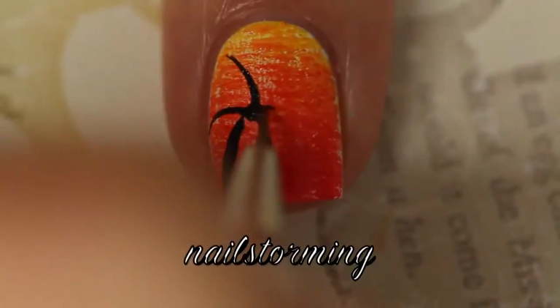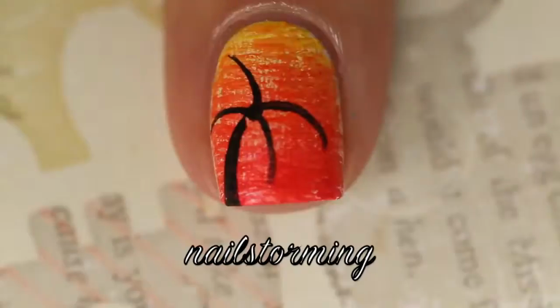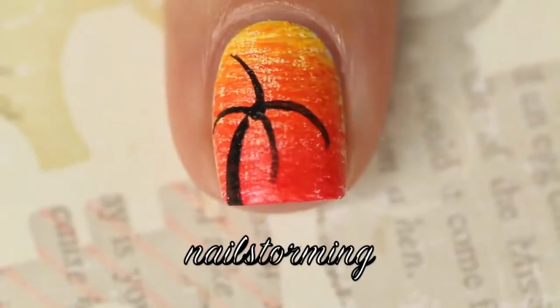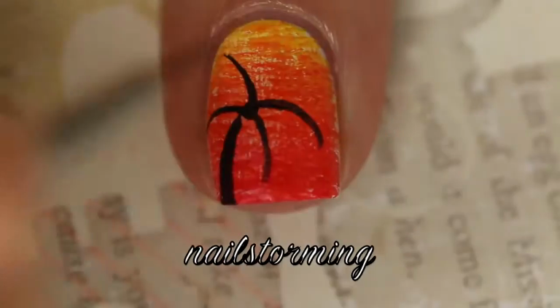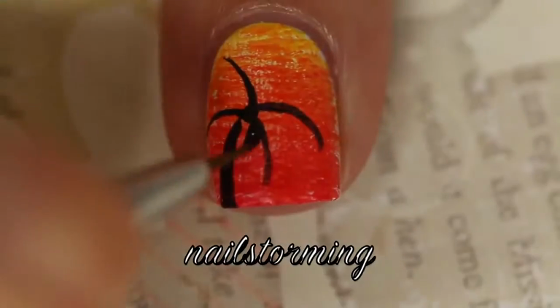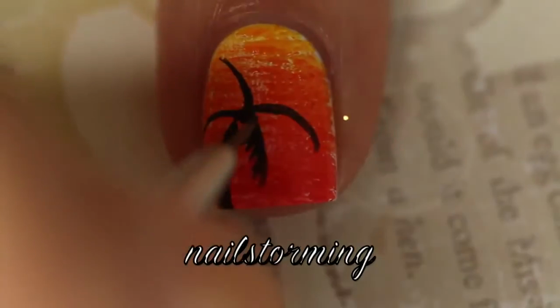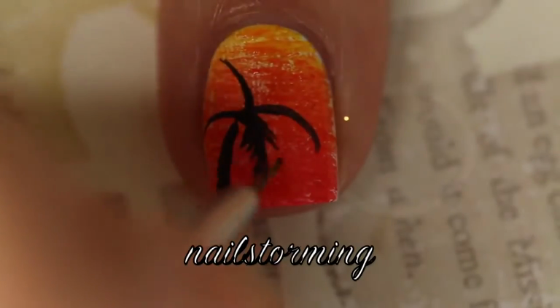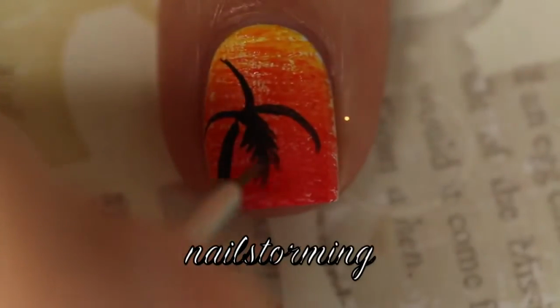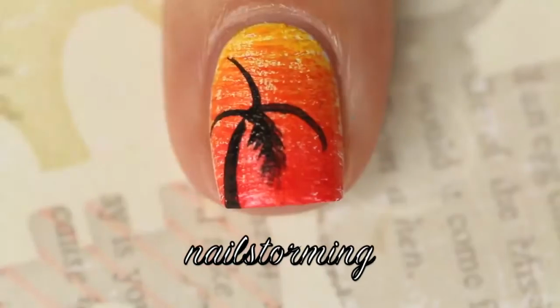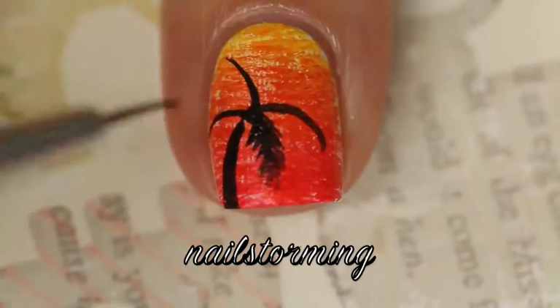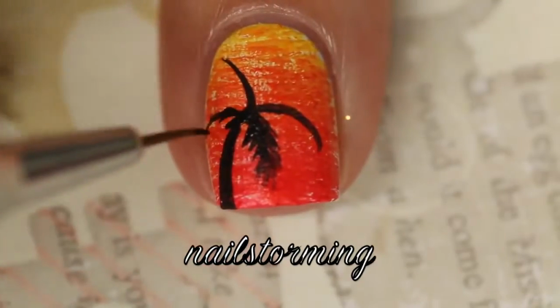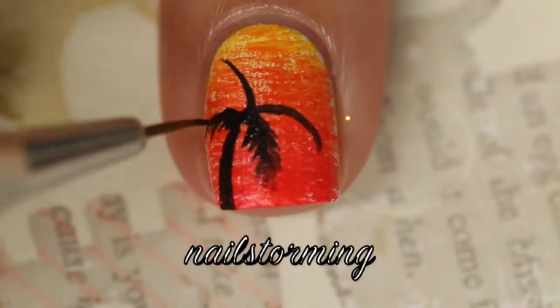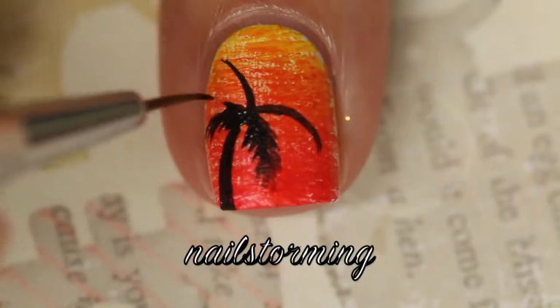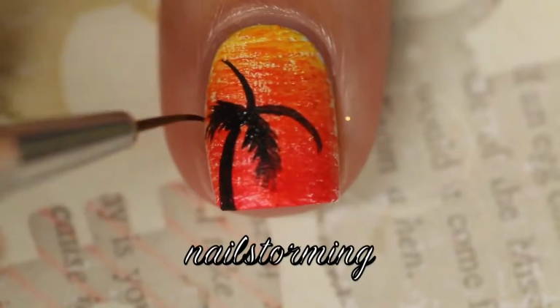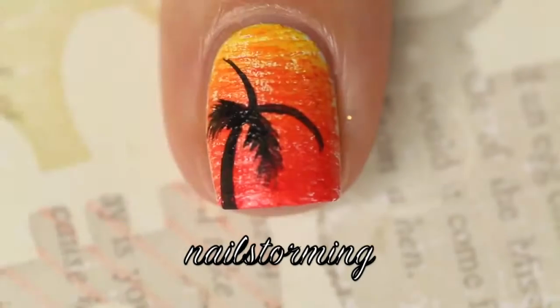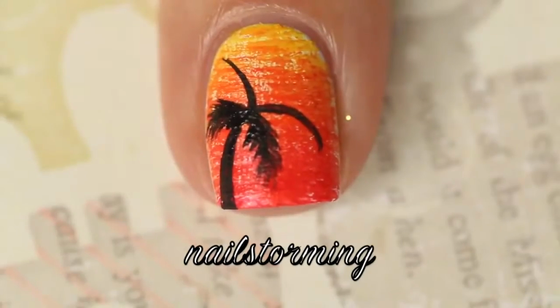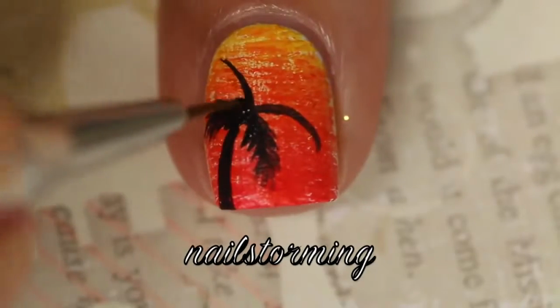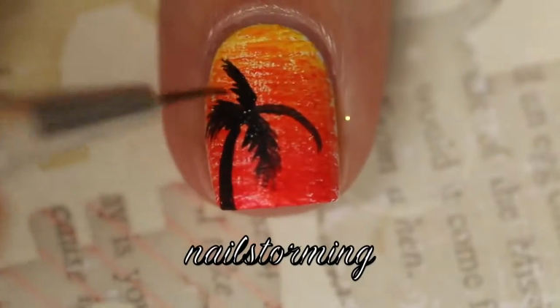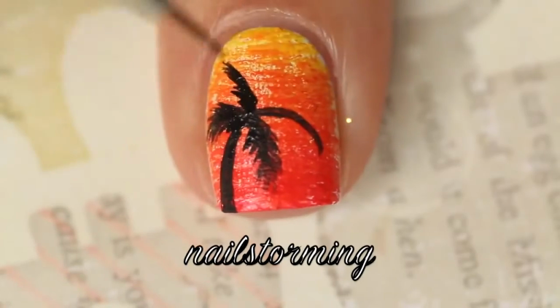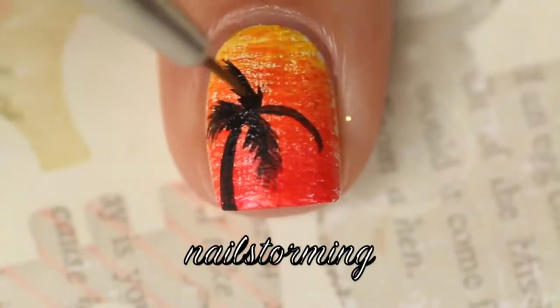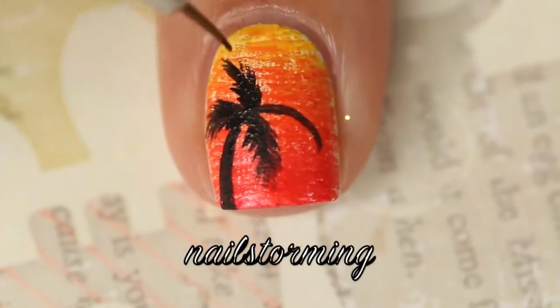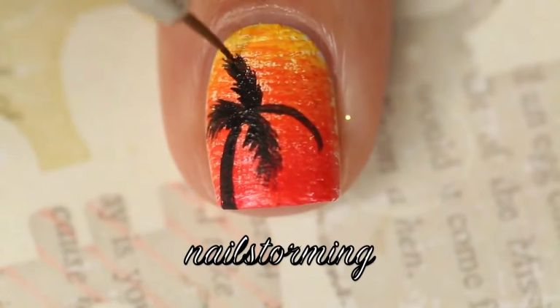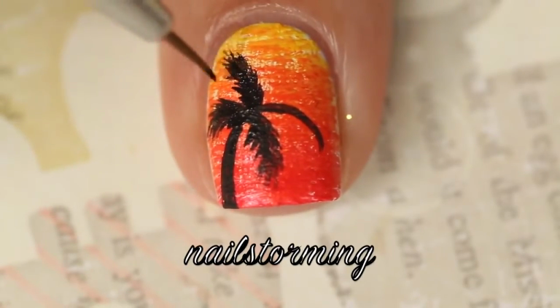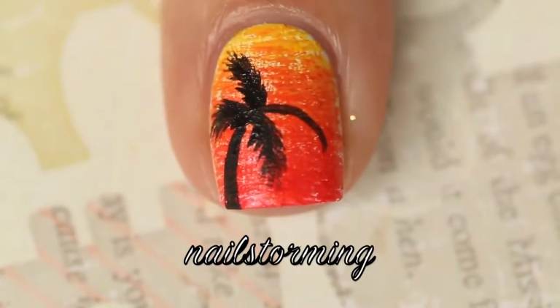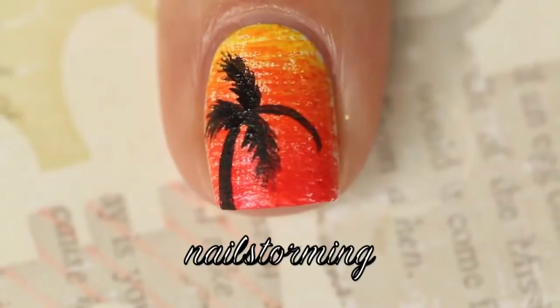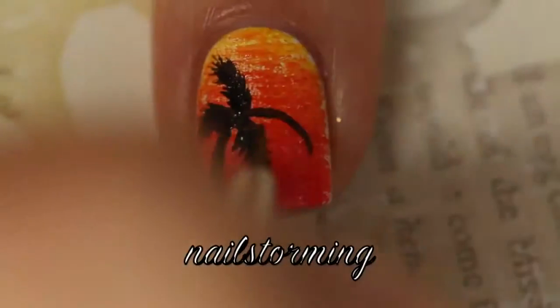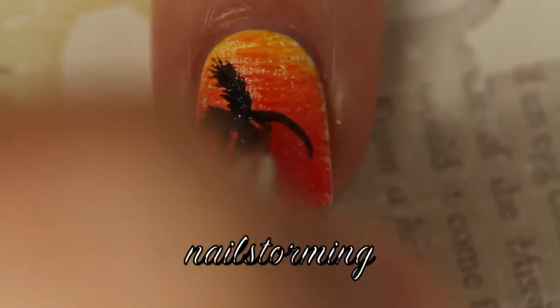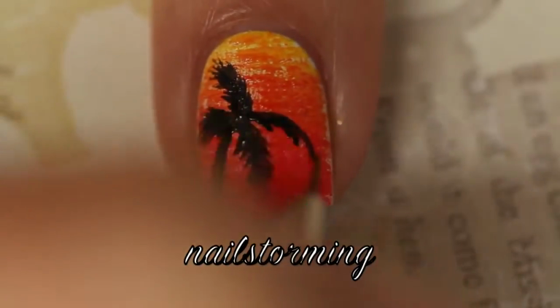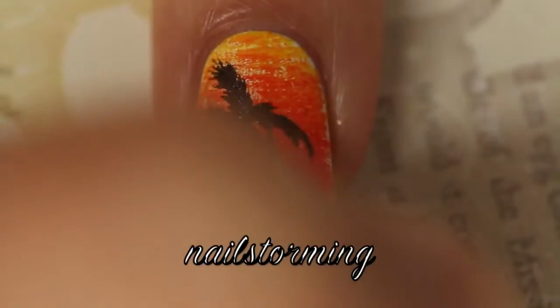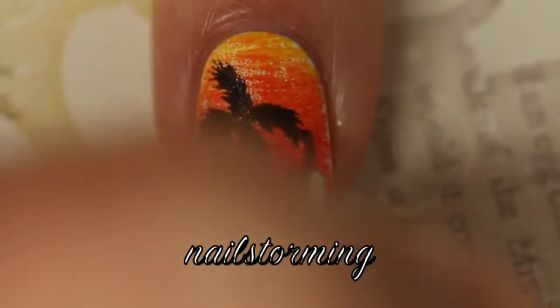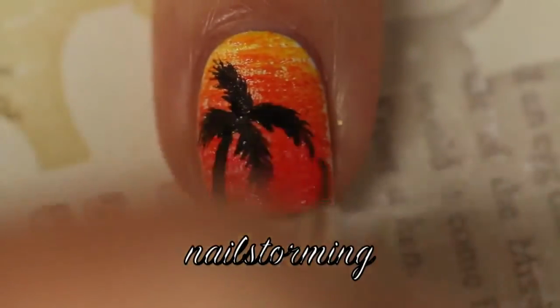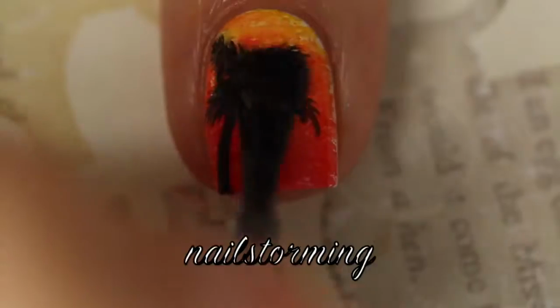I'm going in with a base and then a couple of leaves, and then I'm just kind of pulling outwards in diagonal lines from those initial lines — just really short and light strokes.